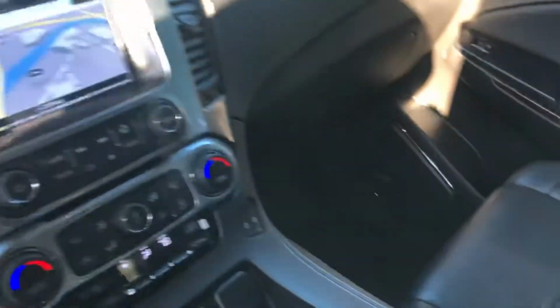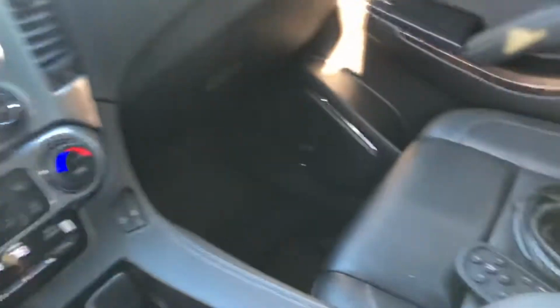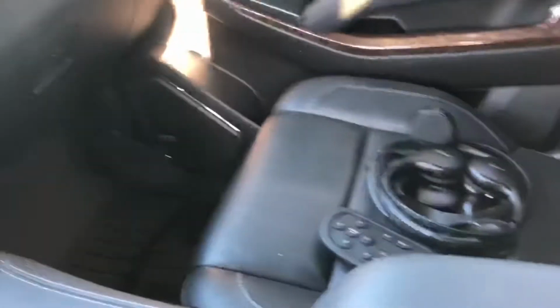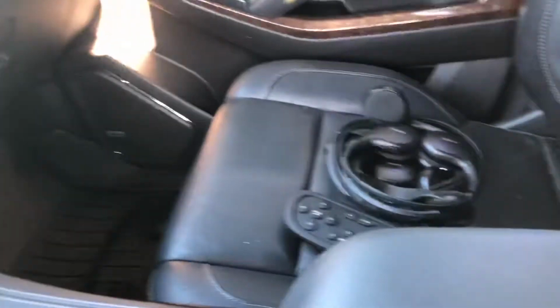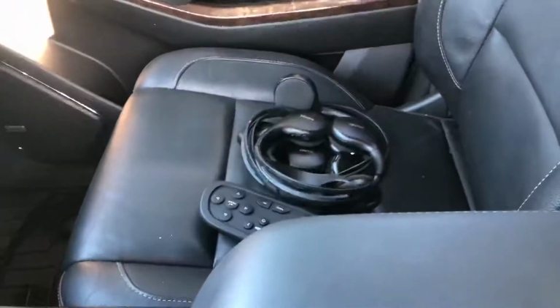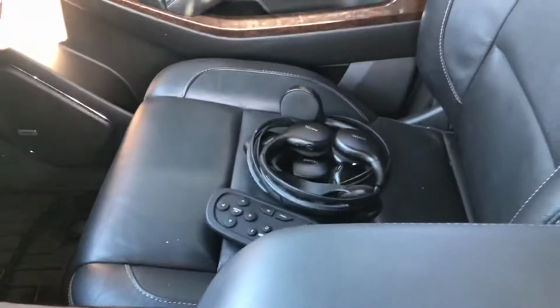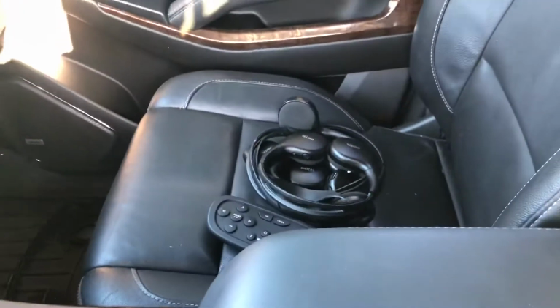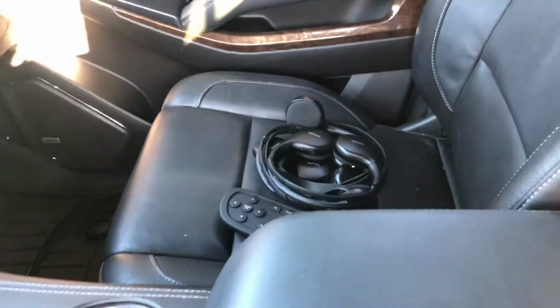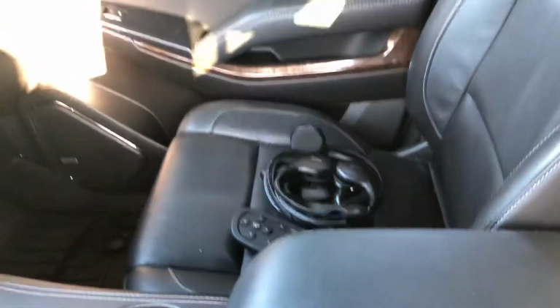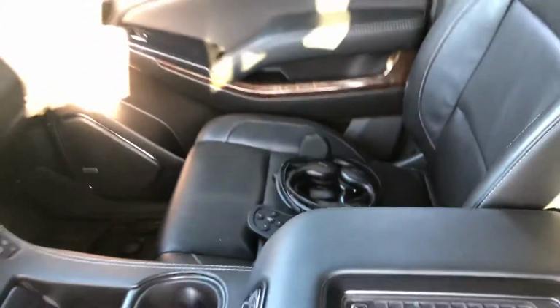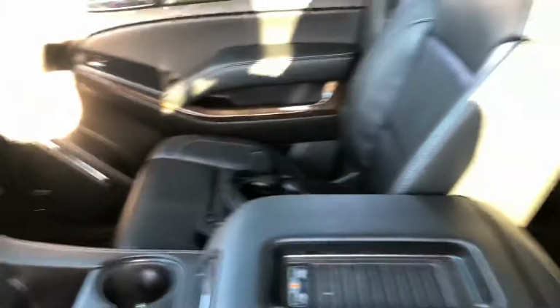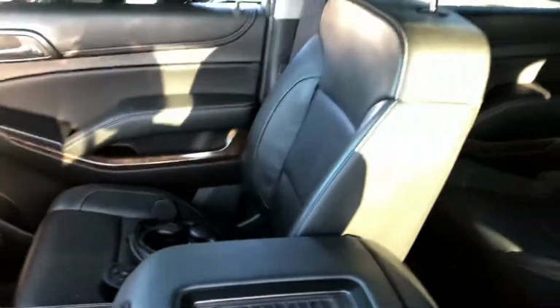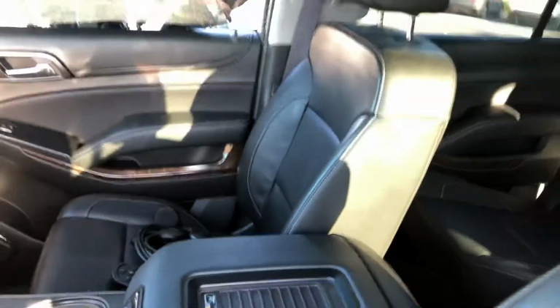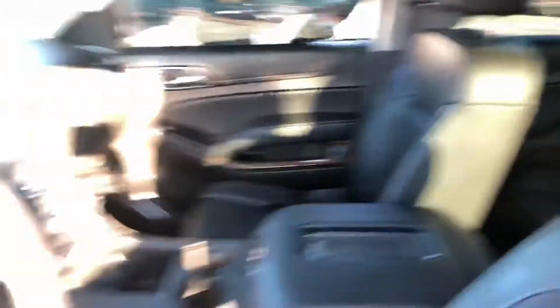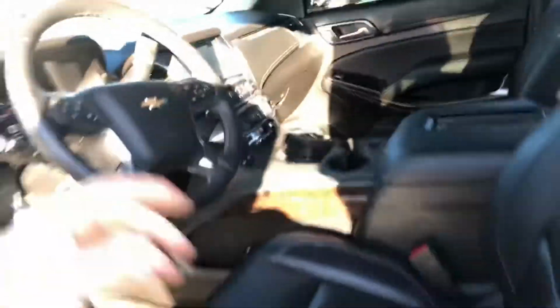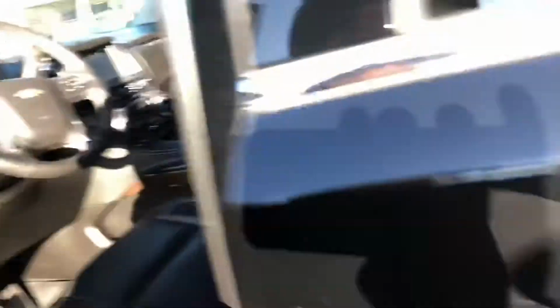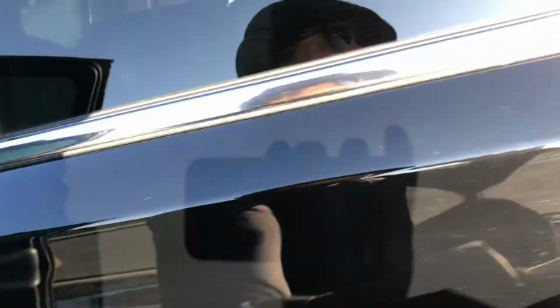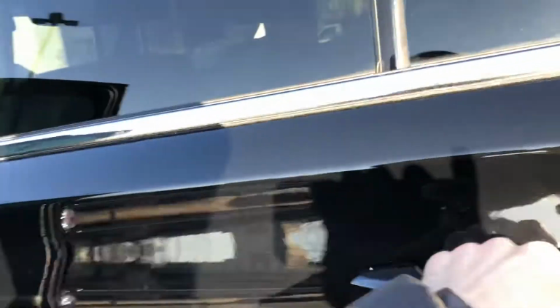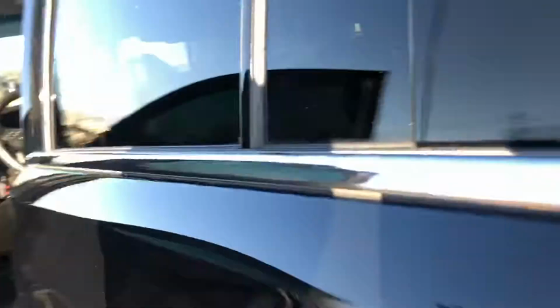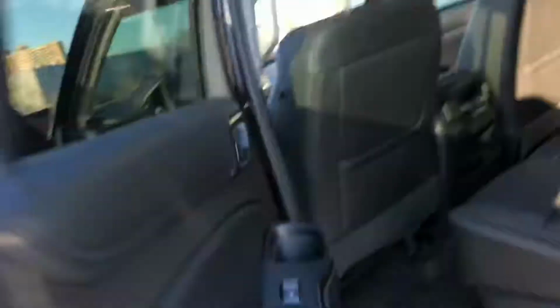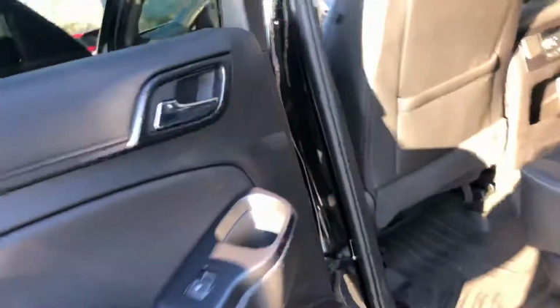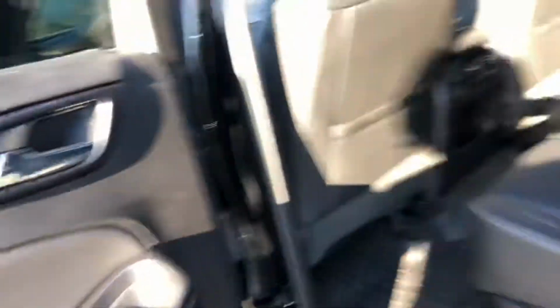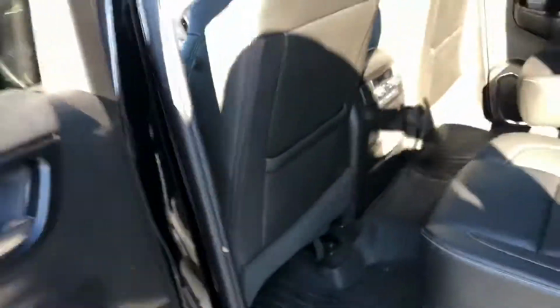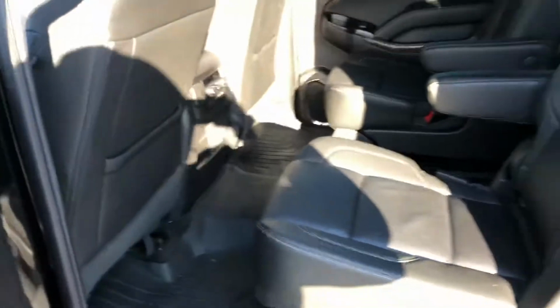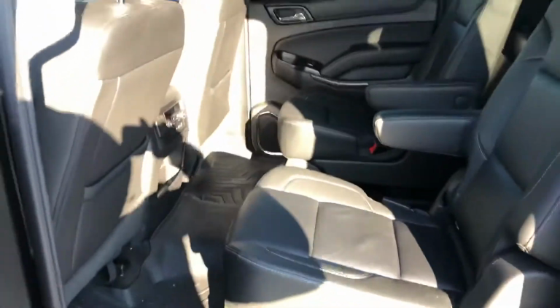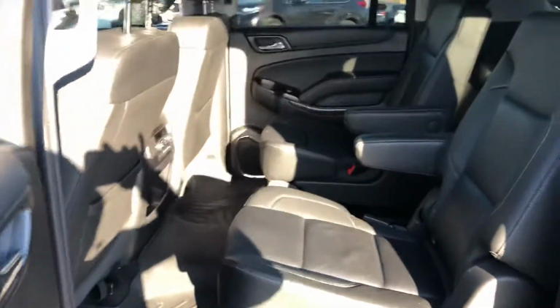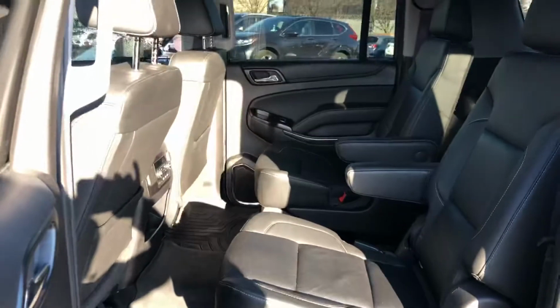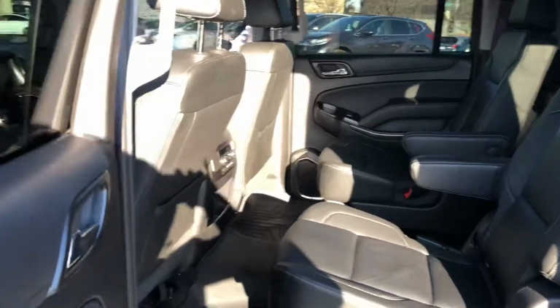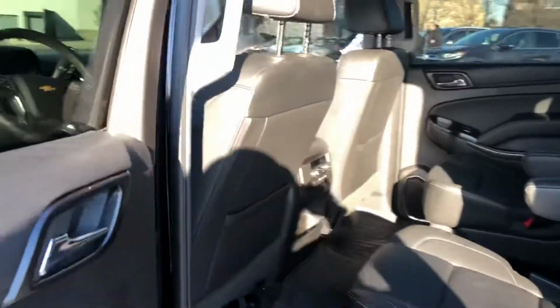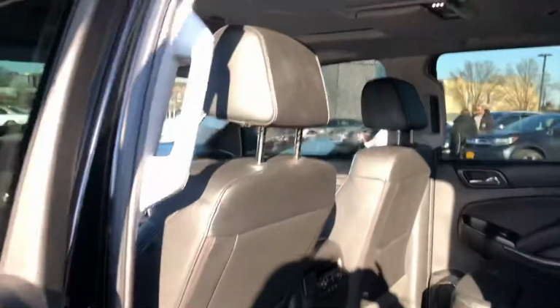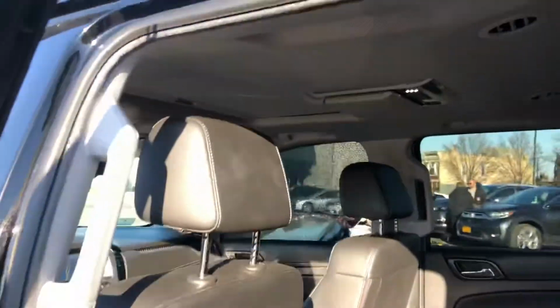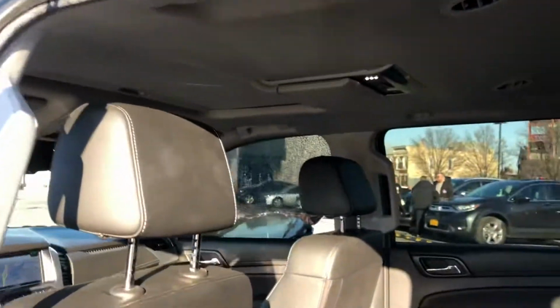It's got the headsets with remote control. It's a seven-passenger with two DVD players.